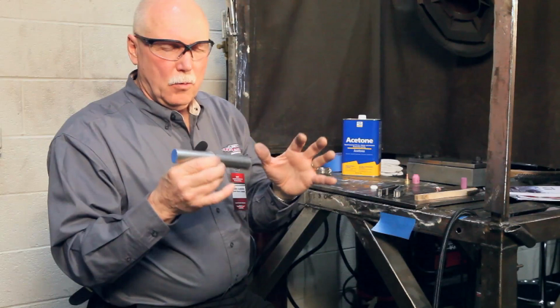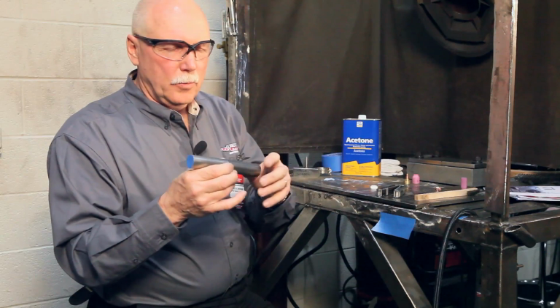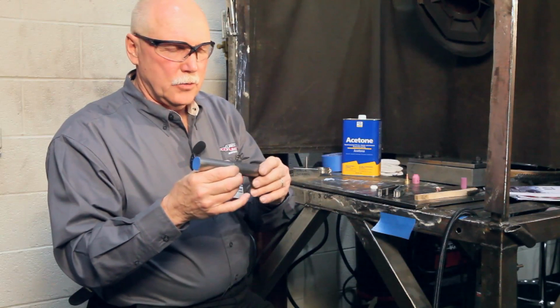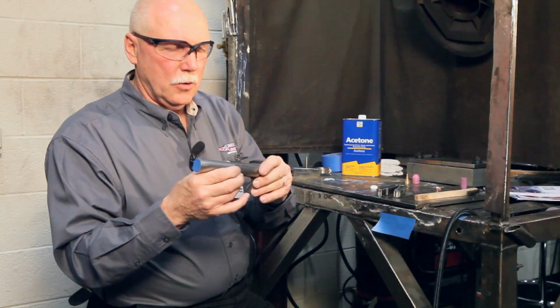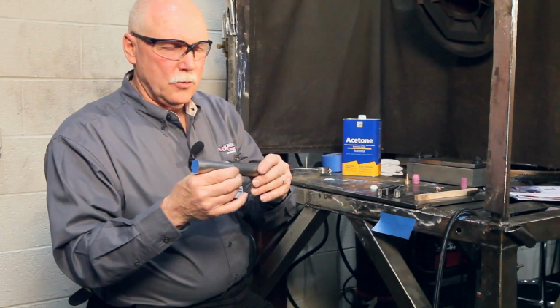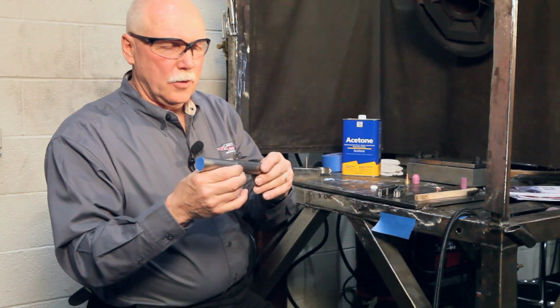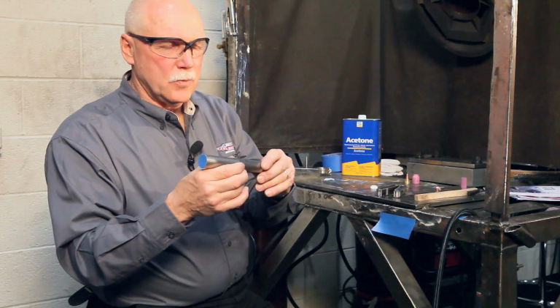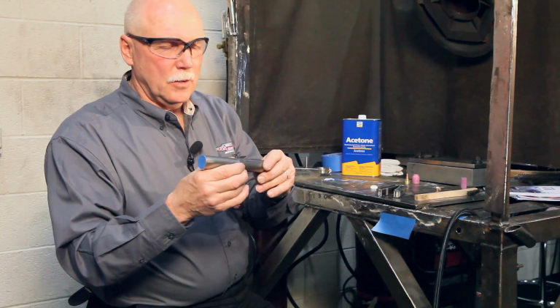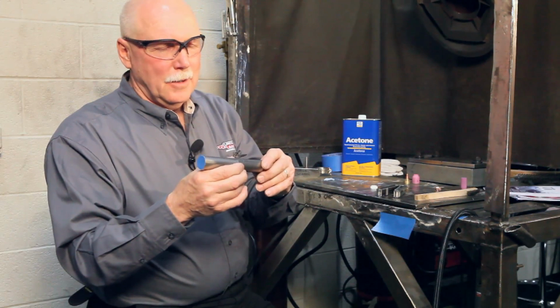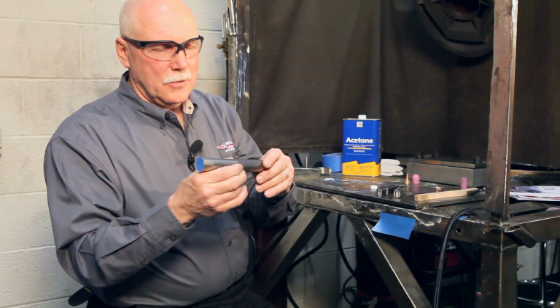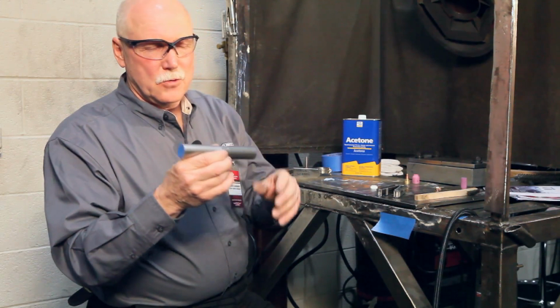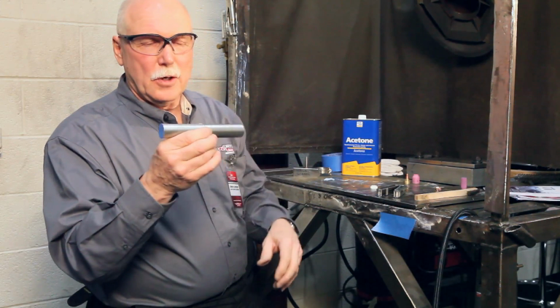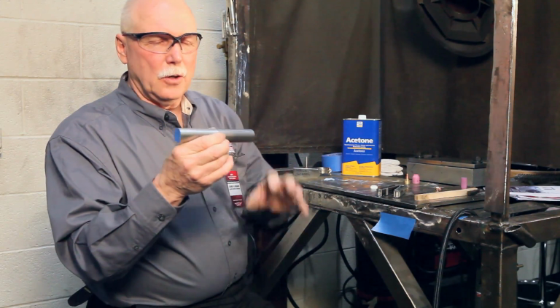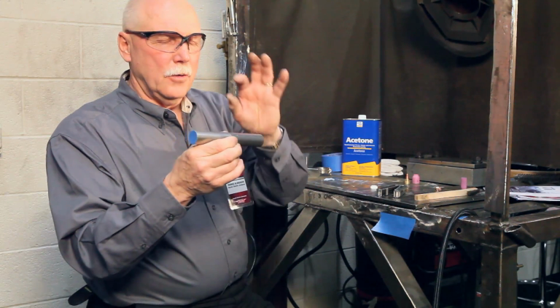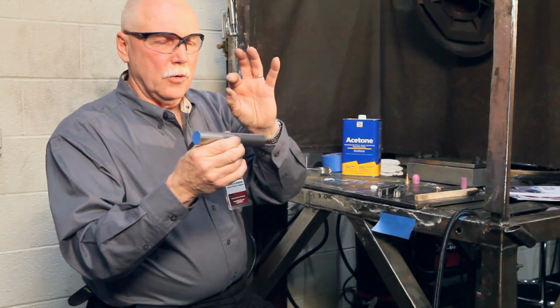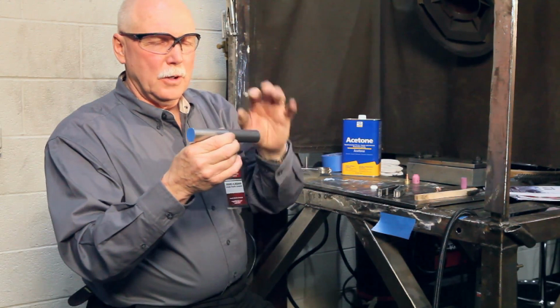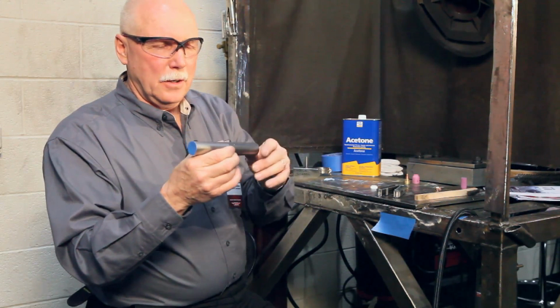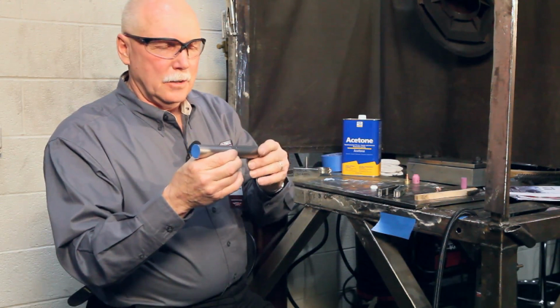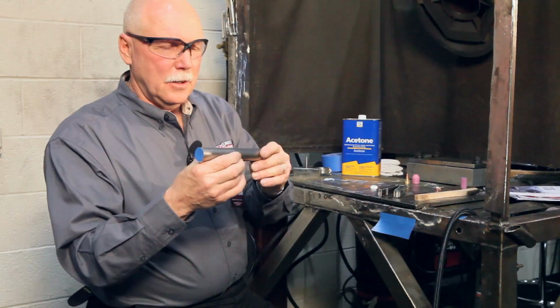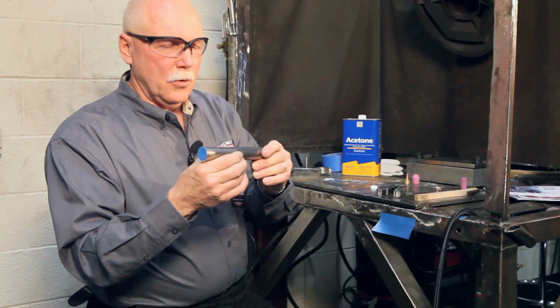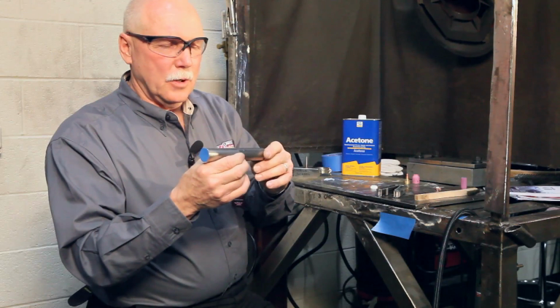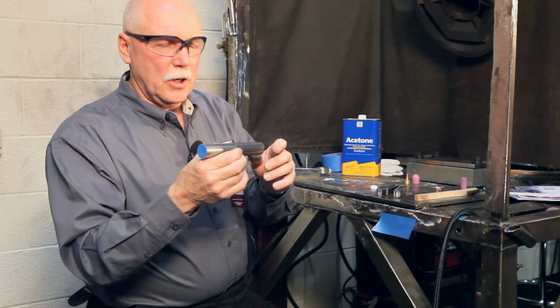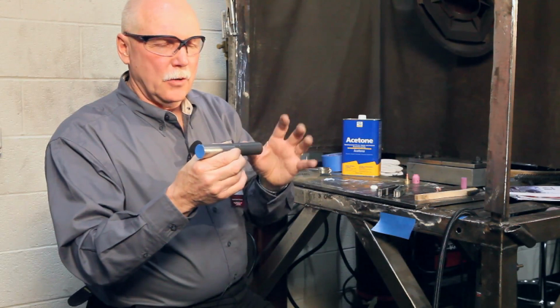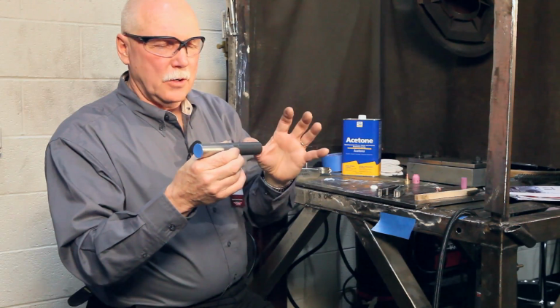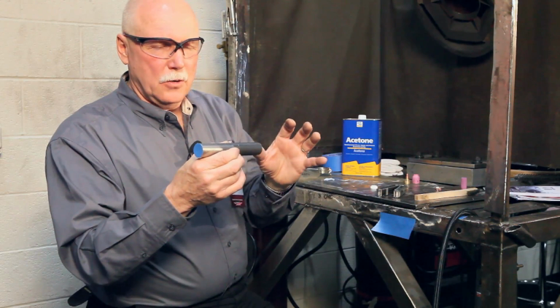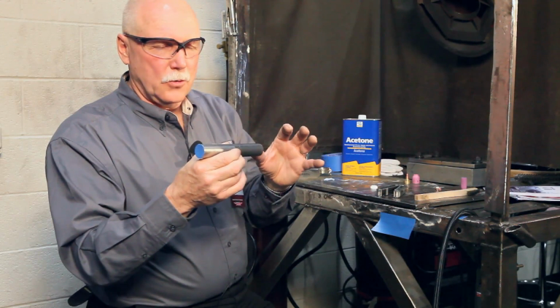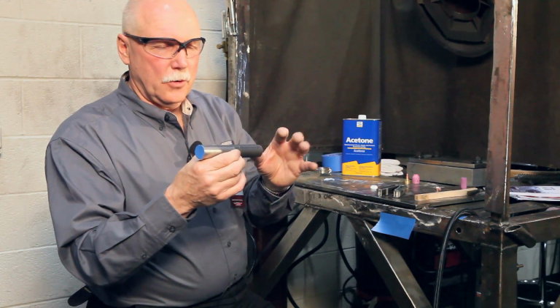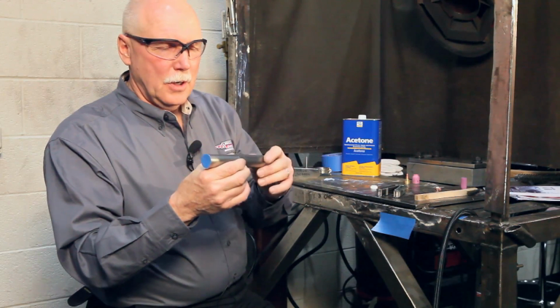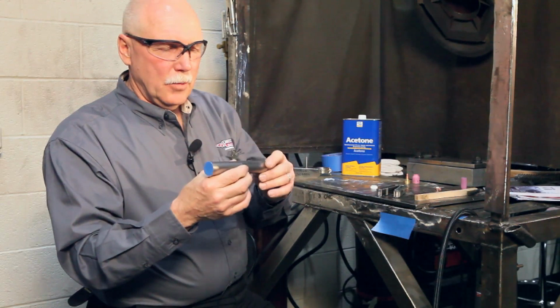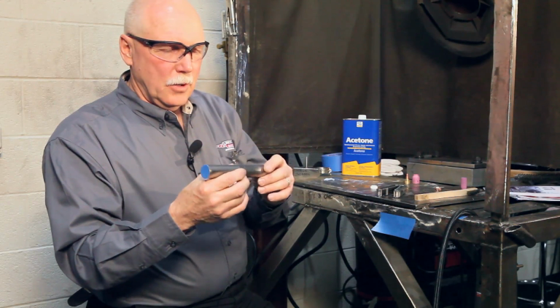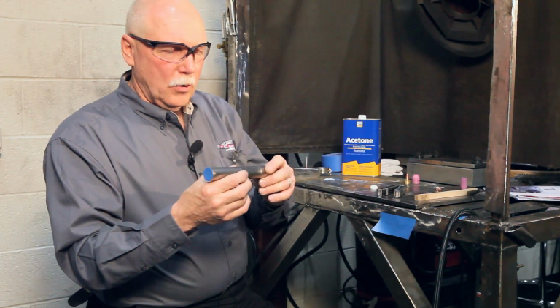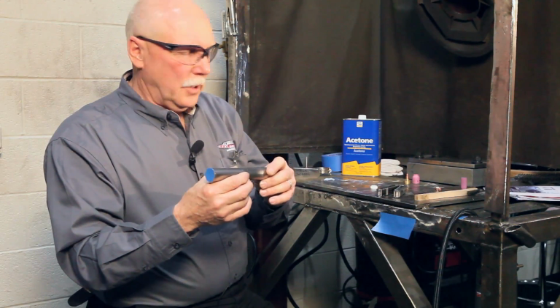And that weld will be as strong or stronger than the base metal. Since it's generally a little thicker in the throat than the base metal, it is a little stronger, but it welds nice.